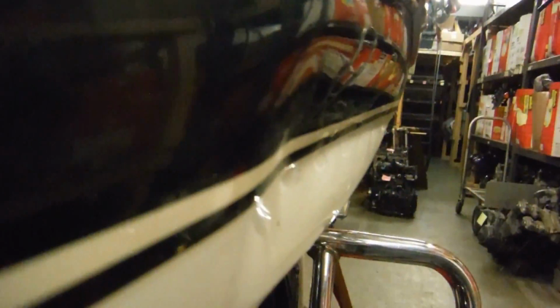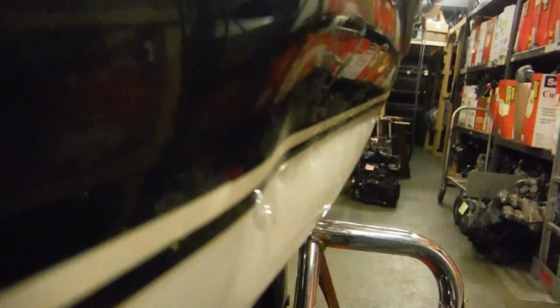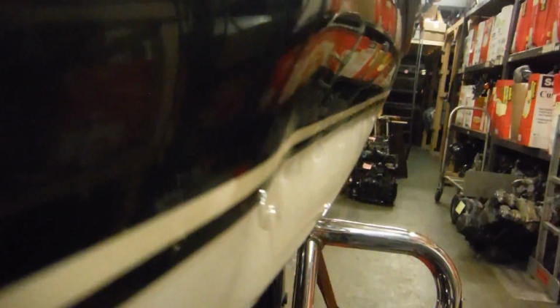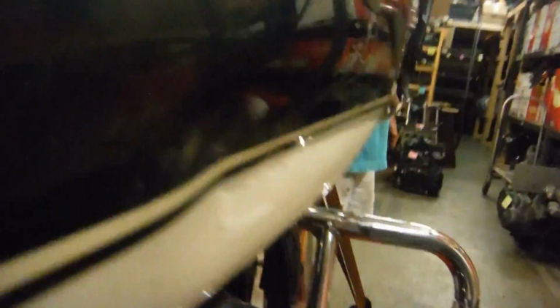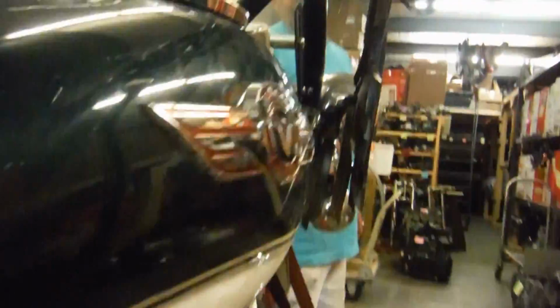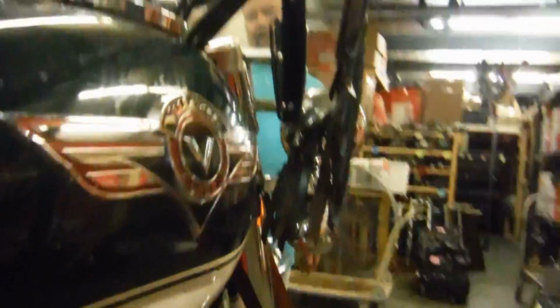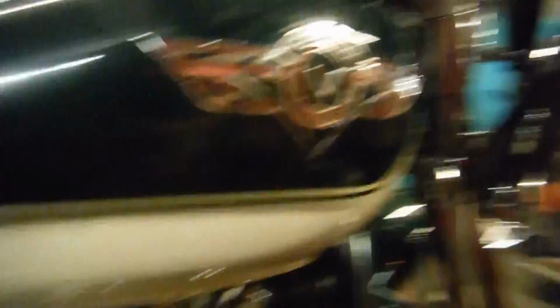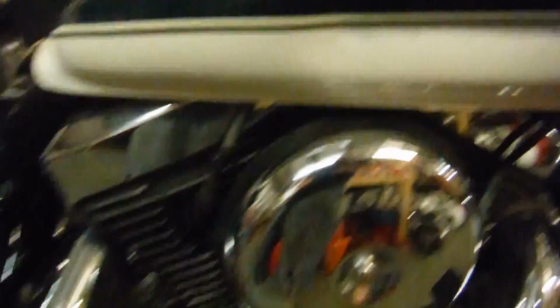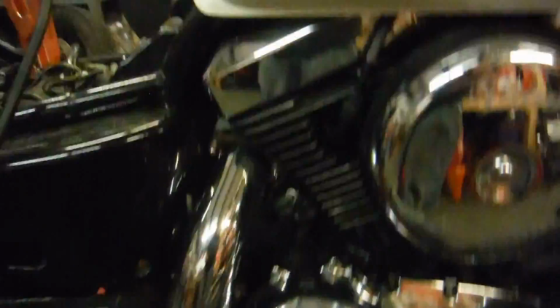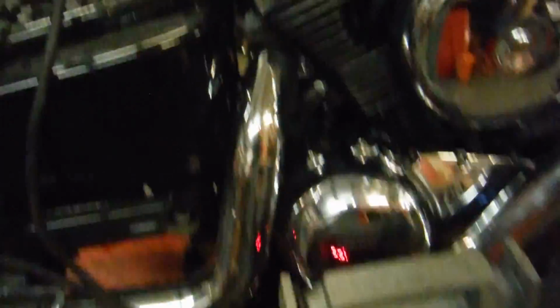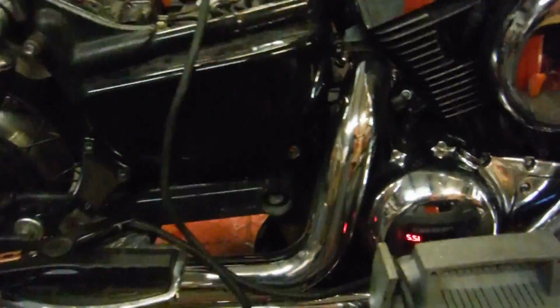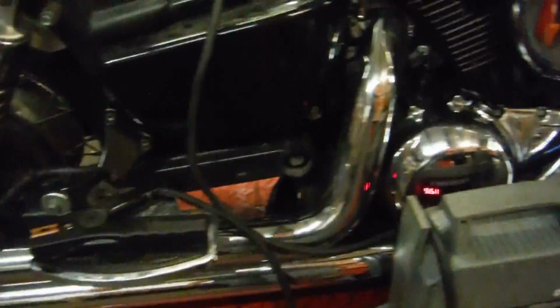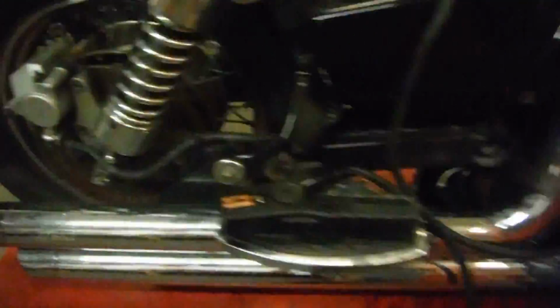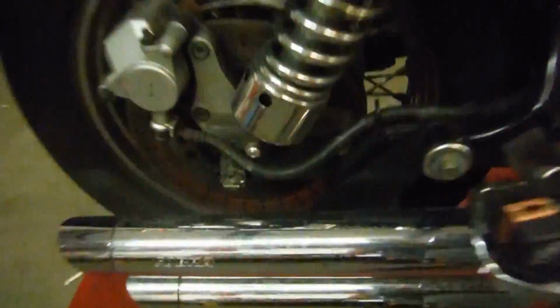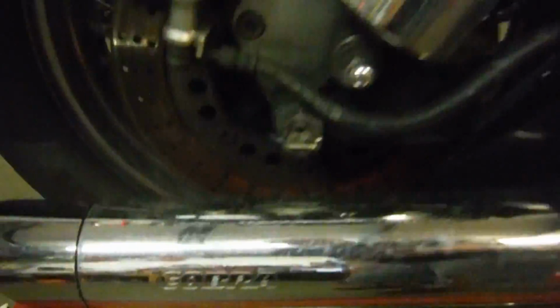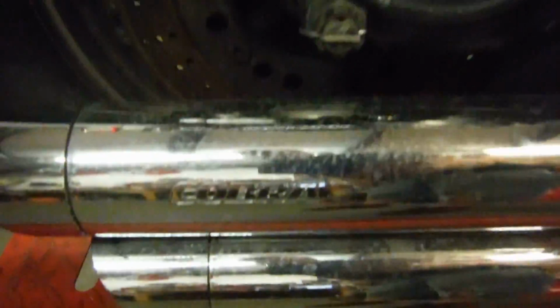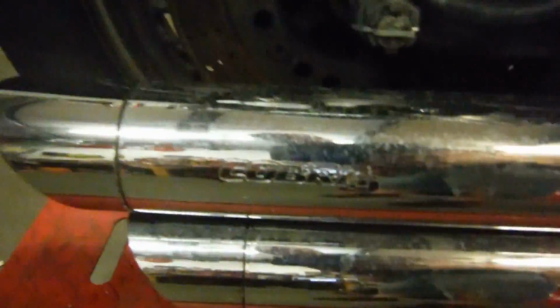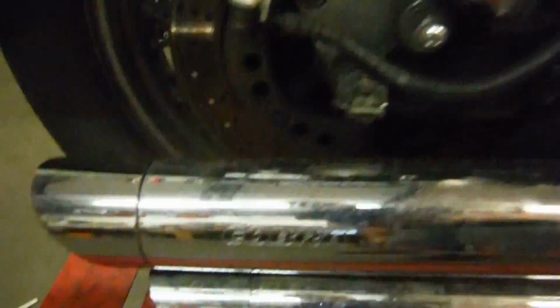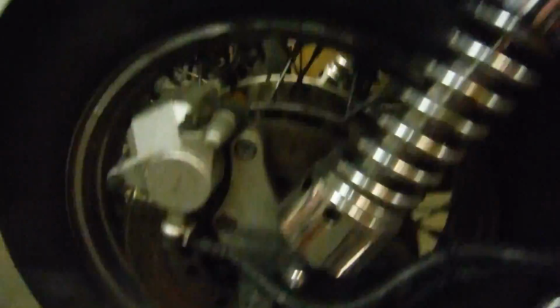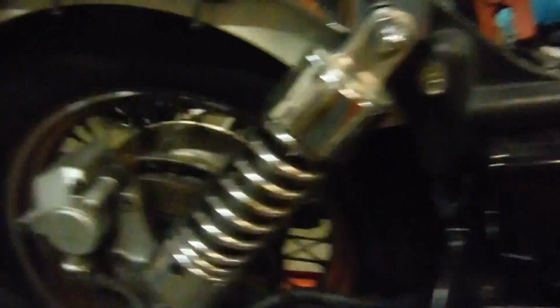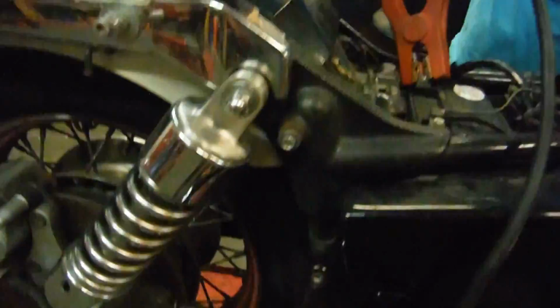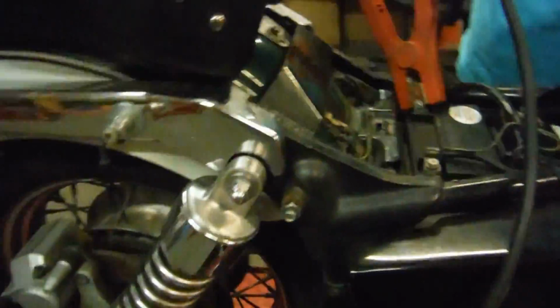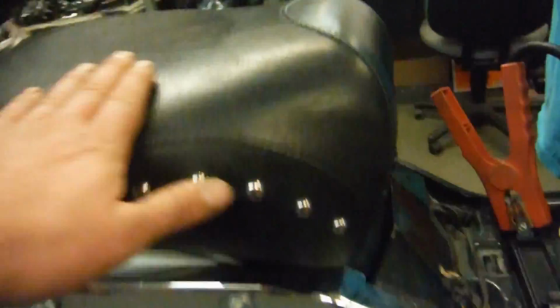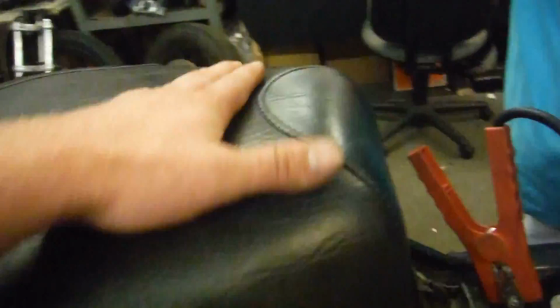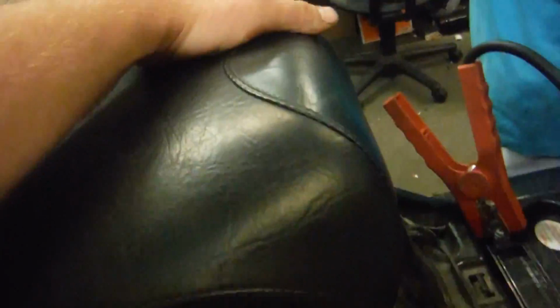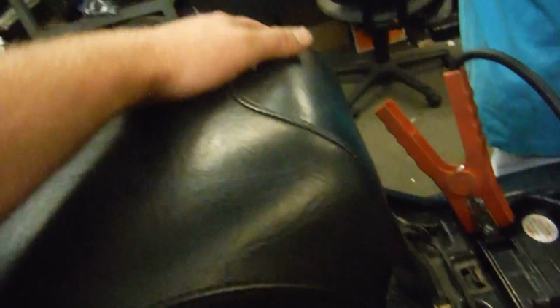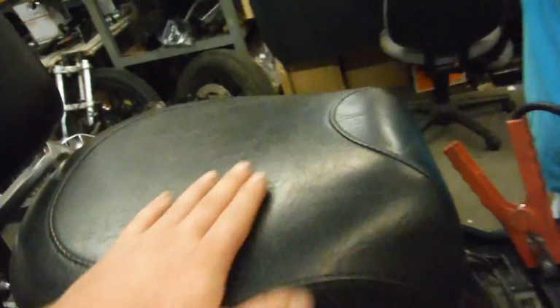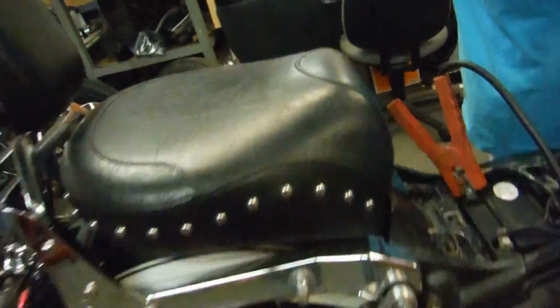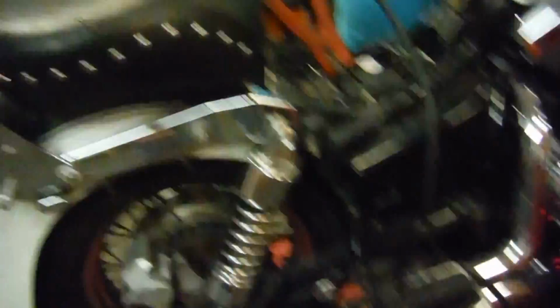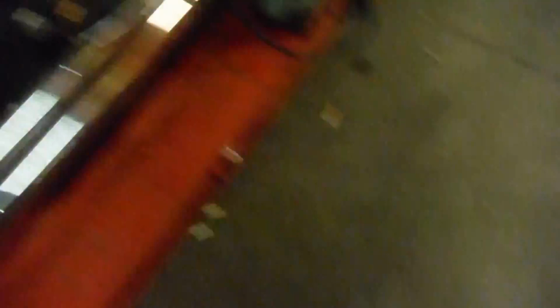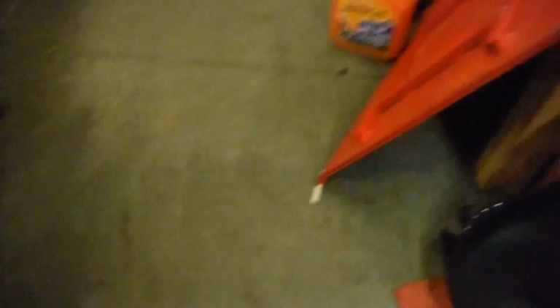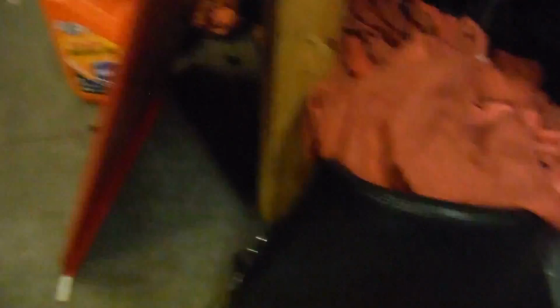You can see the tank here — it's got a real big dent right down here. This bike does have Cobra exhausts. It also has Mustang seats, at least the driver's seat is a Mustang.